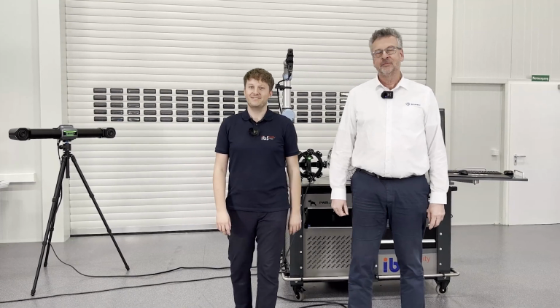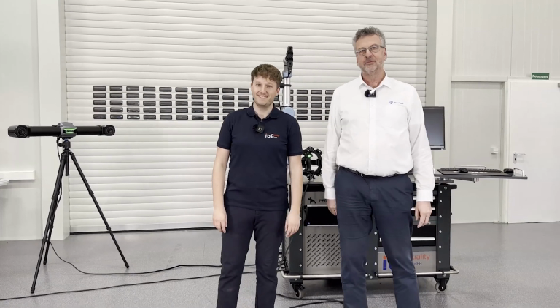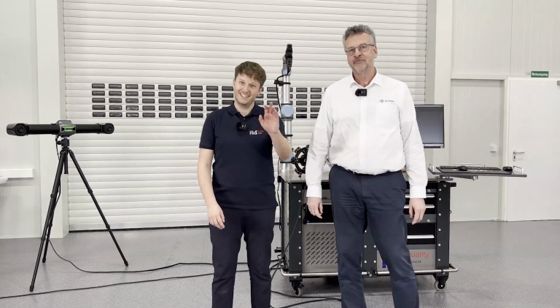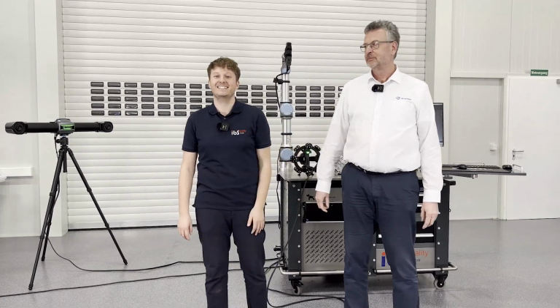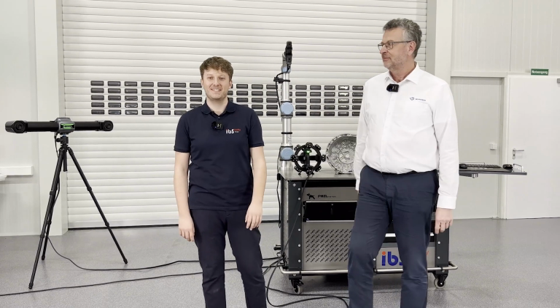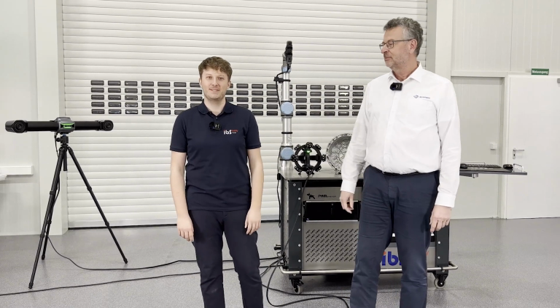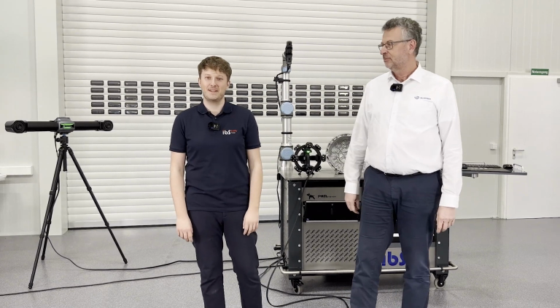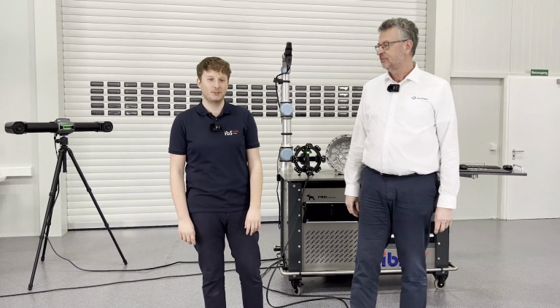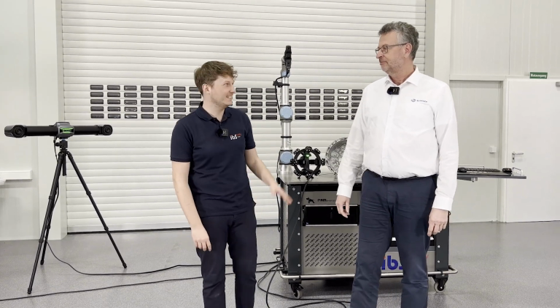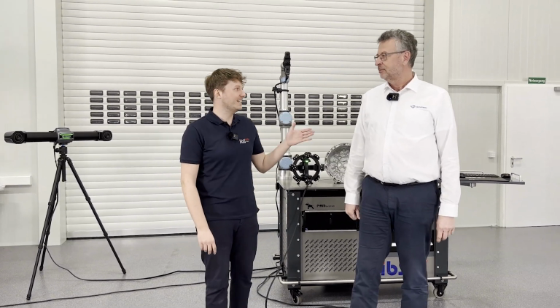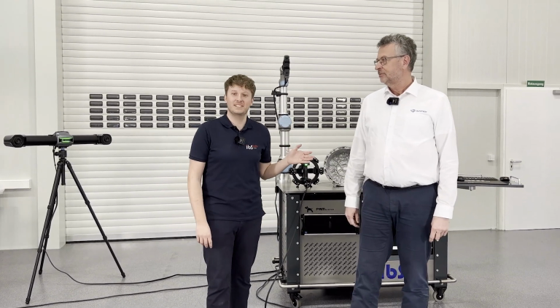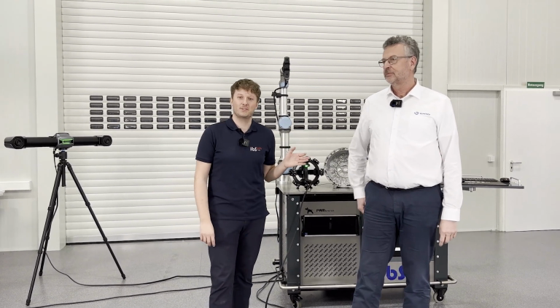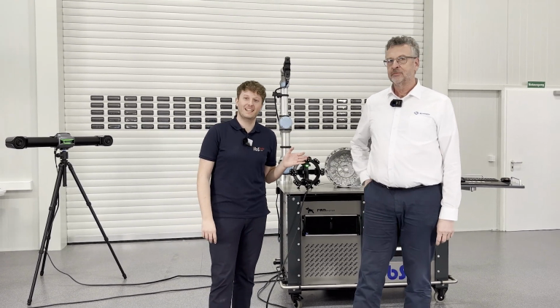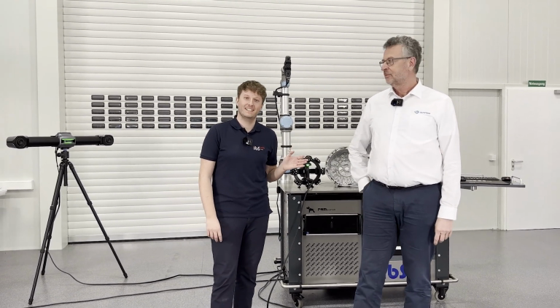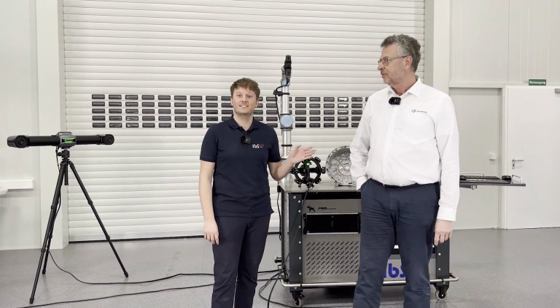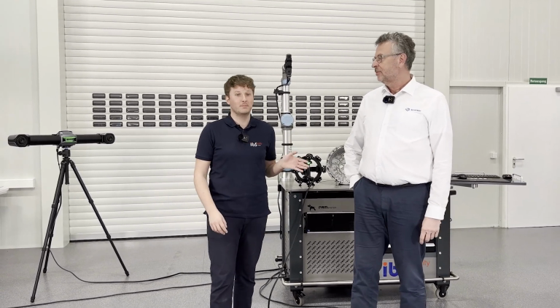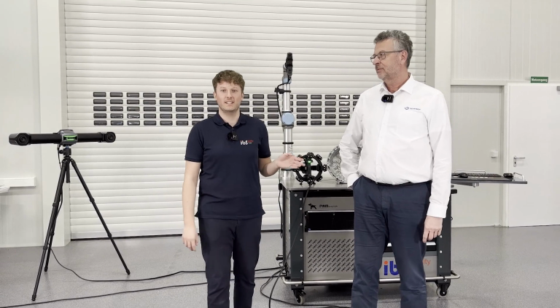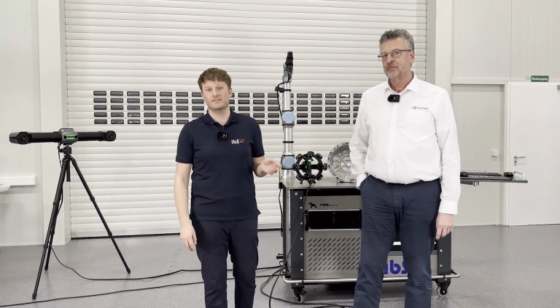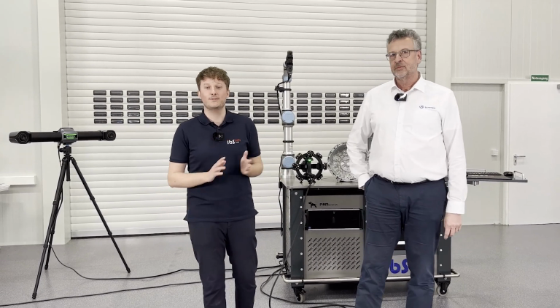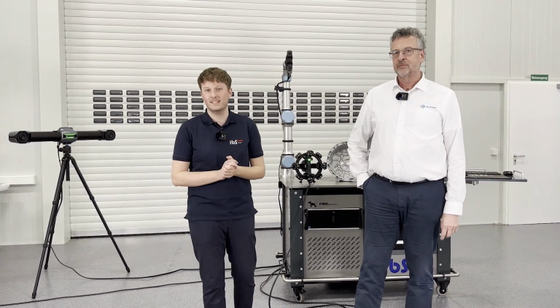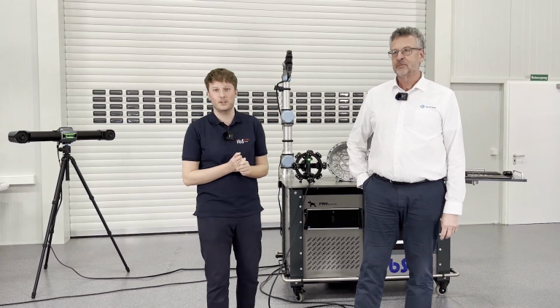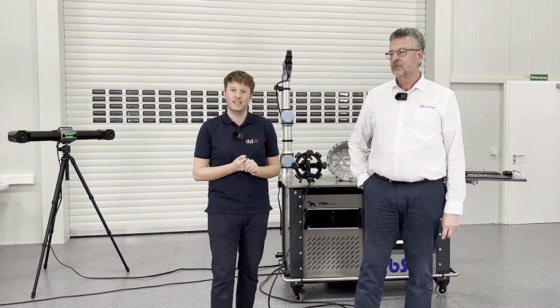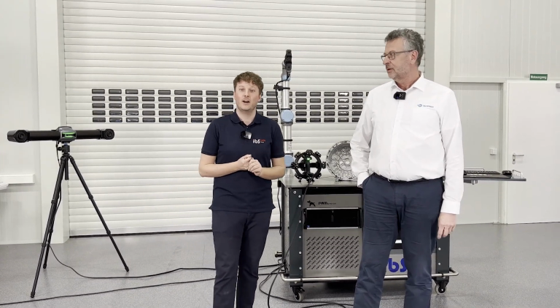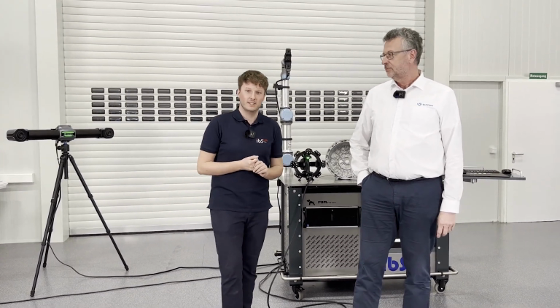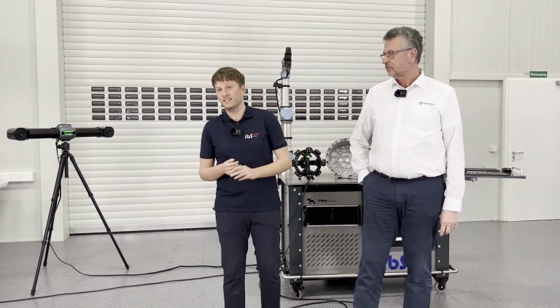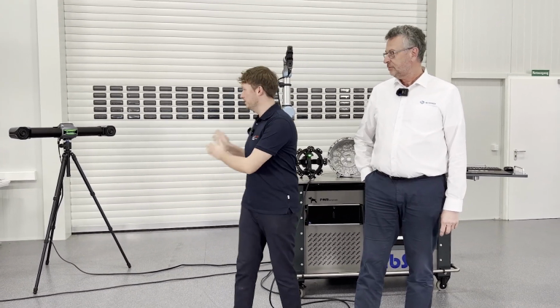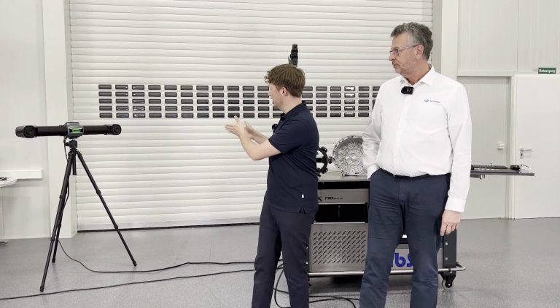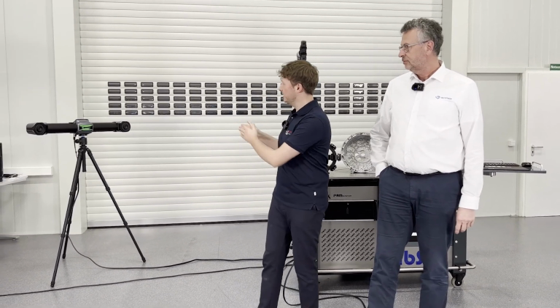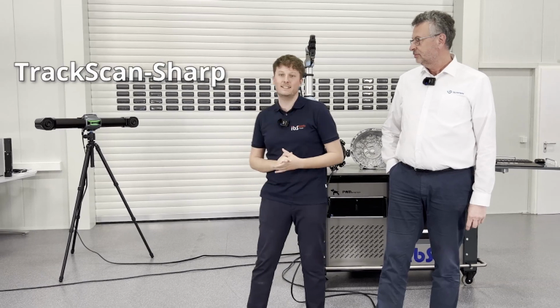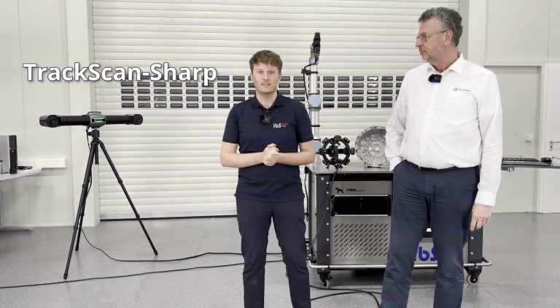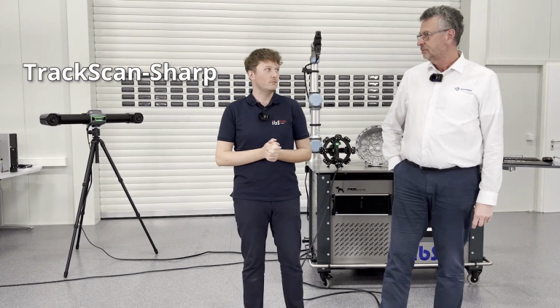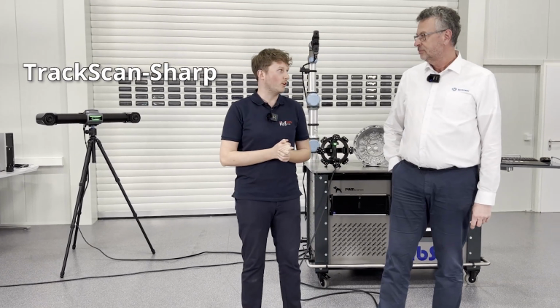Hello guys, my name is Philip from IBS Quality. Next to me is Thomas from Scantec. It's a very special visit from Scantec because now they present the new TrackScan SHARP.